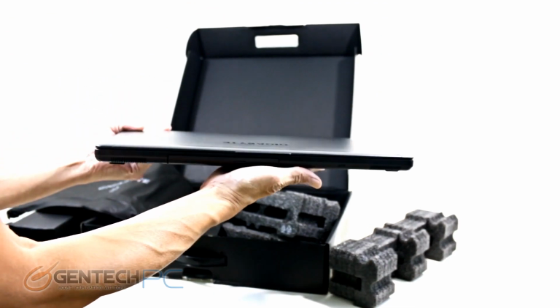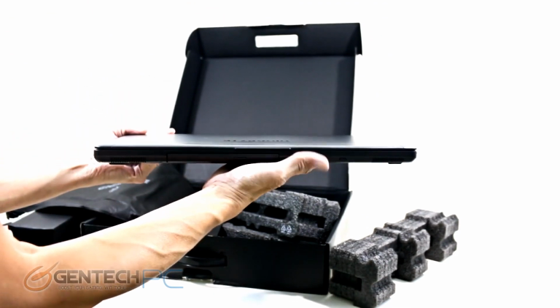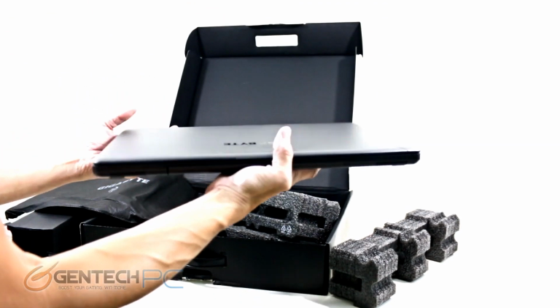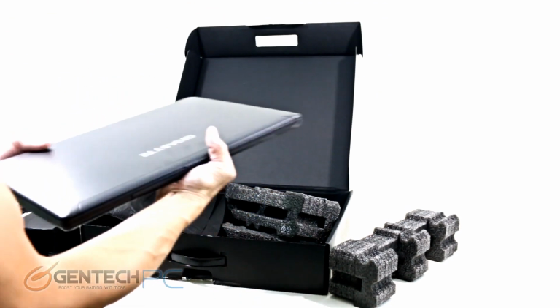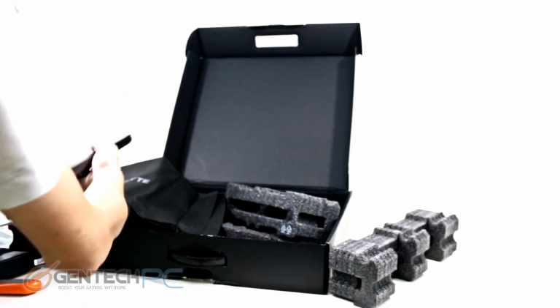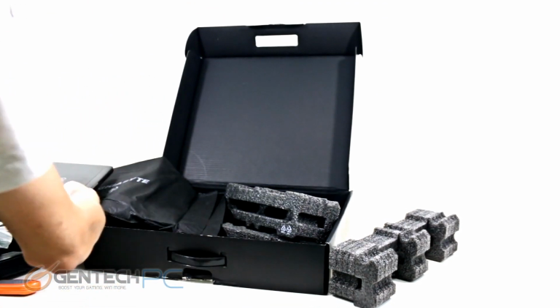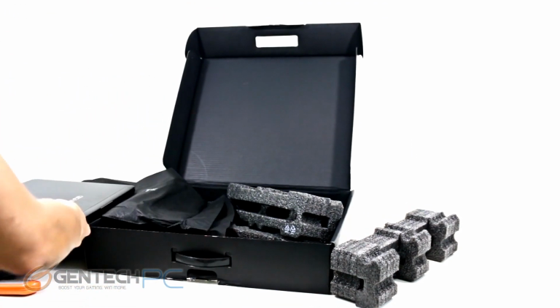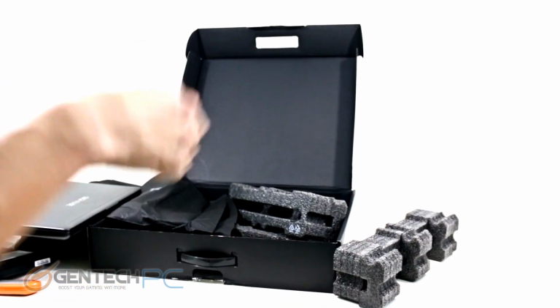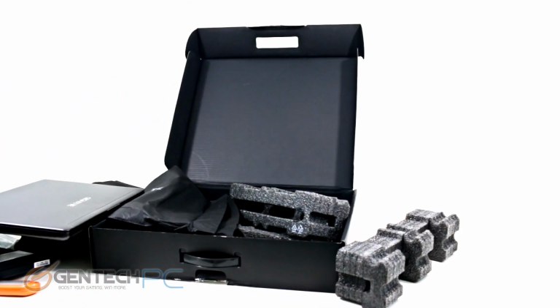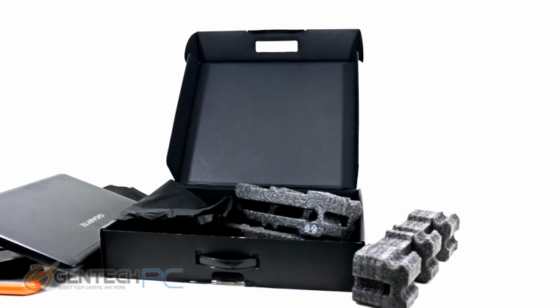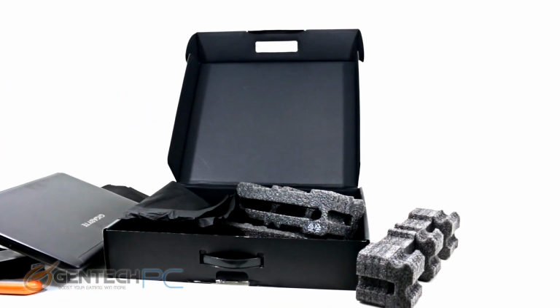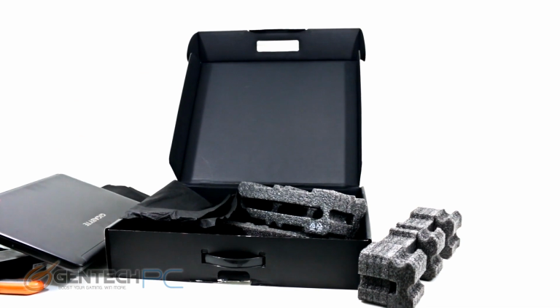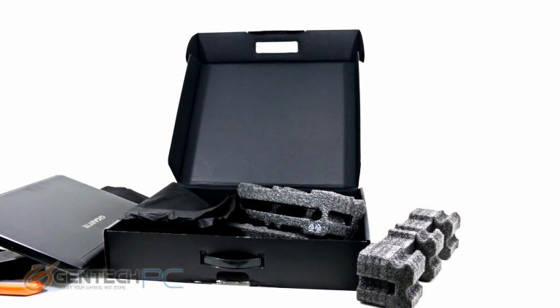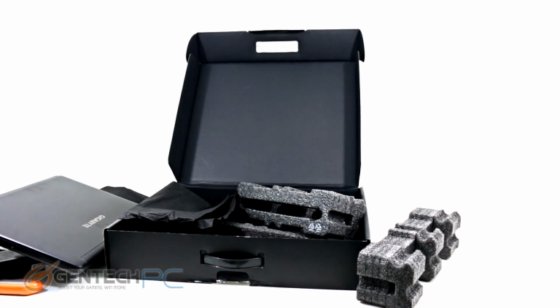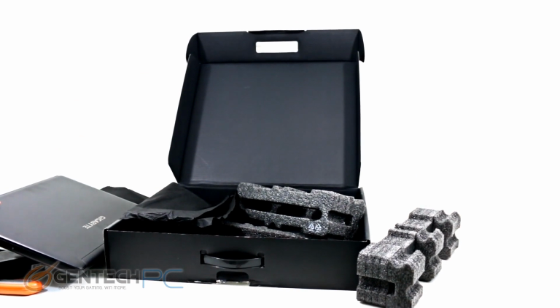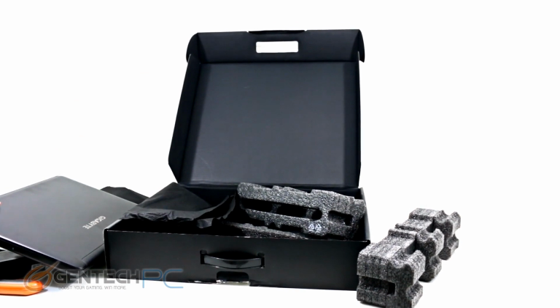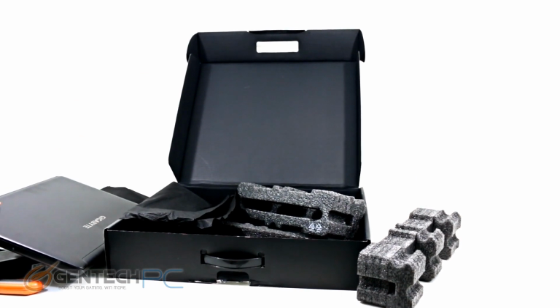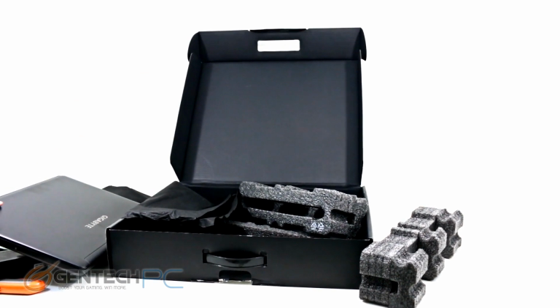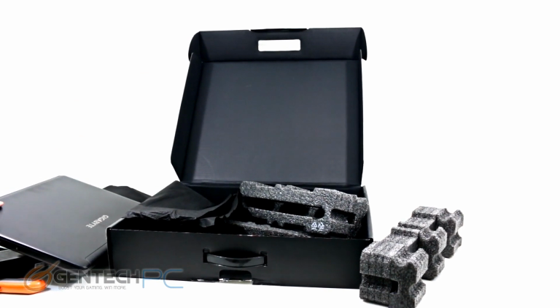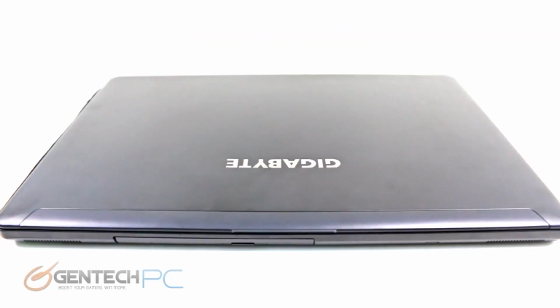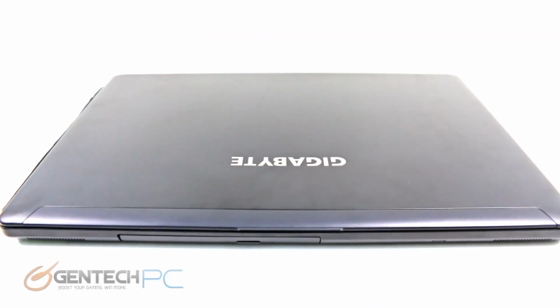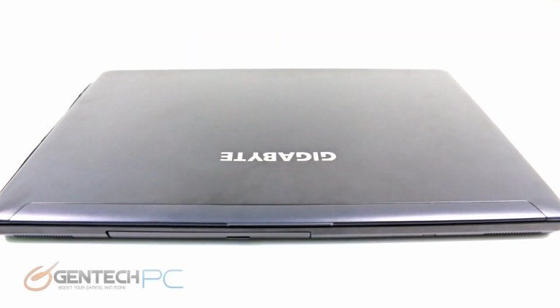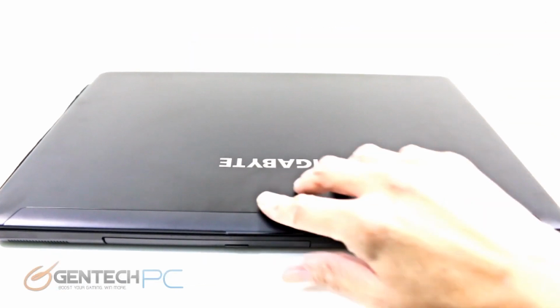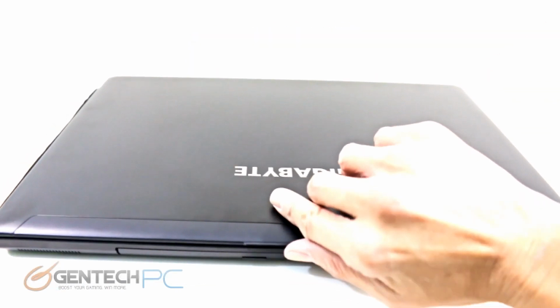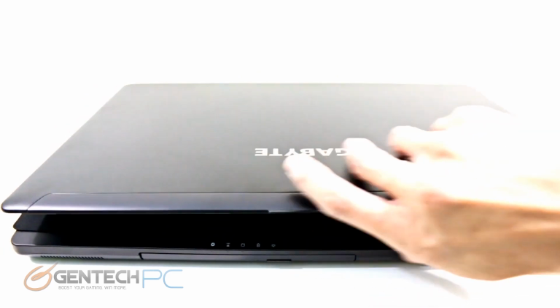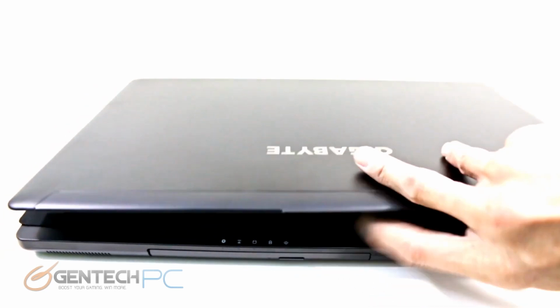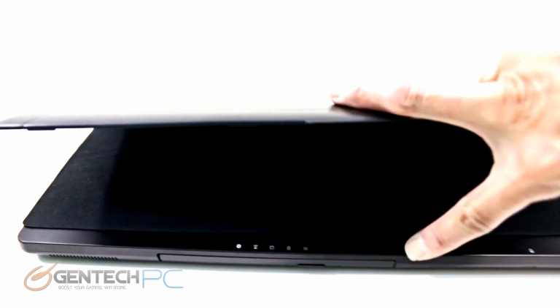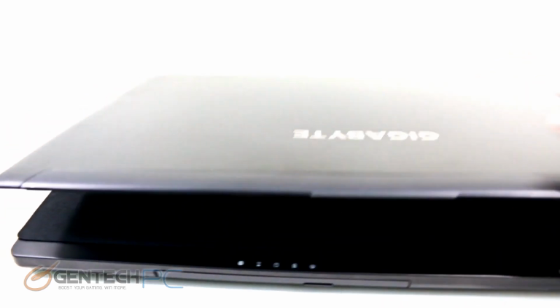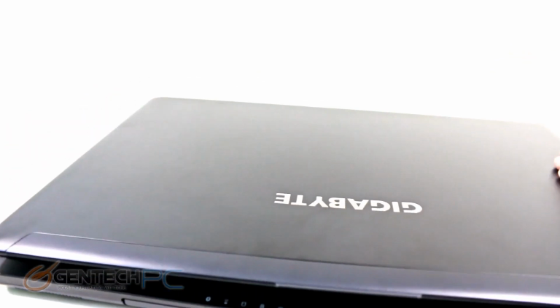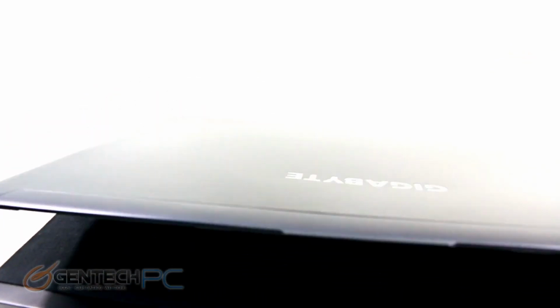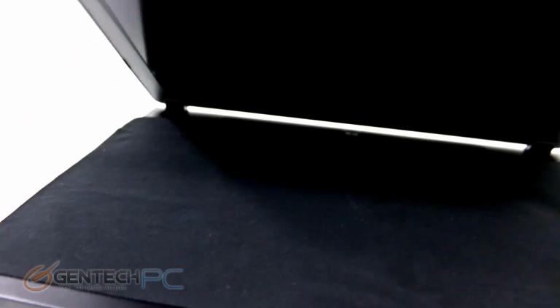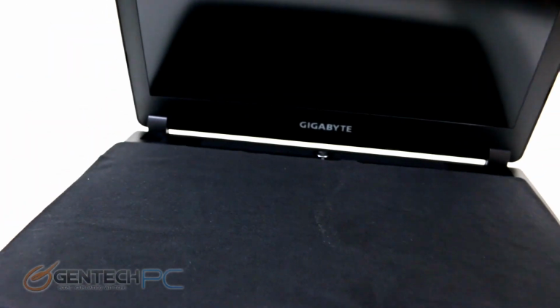With our first glance at the P35 in hand, you can see that it is a thin-profile 15-inch gaming laptop. Now we can go ahead and open it up and power it on for the first time.